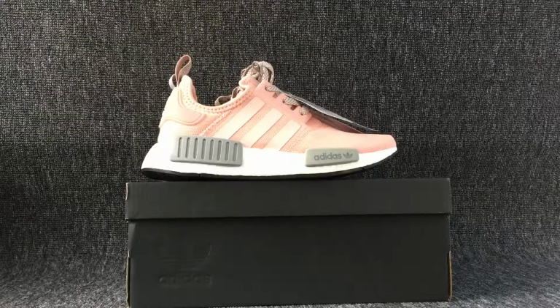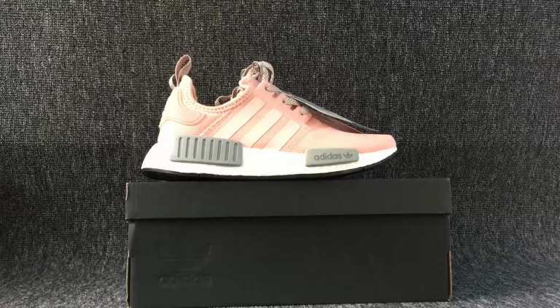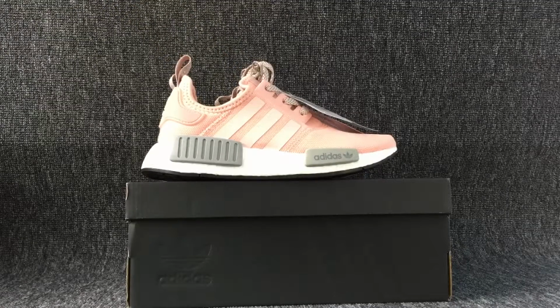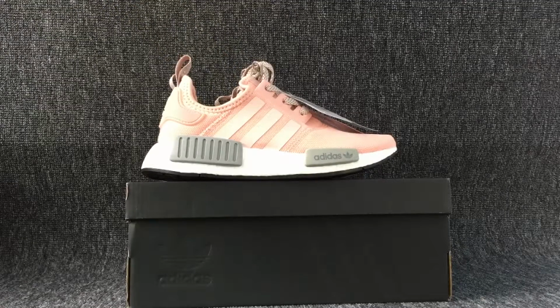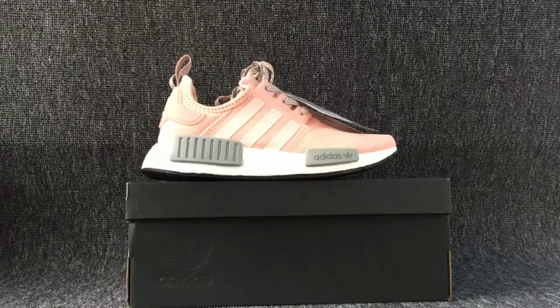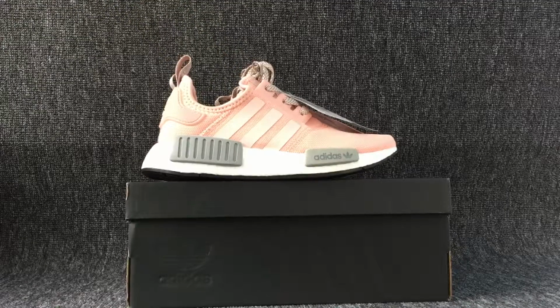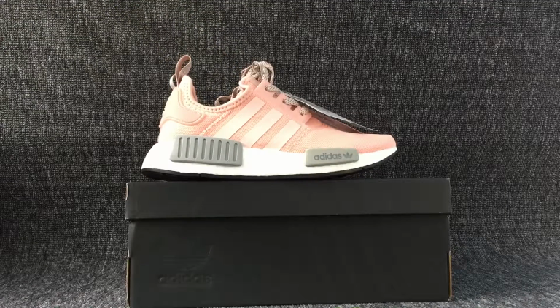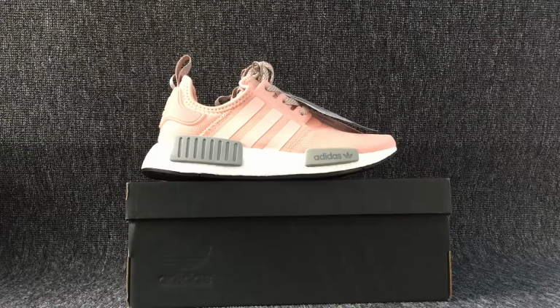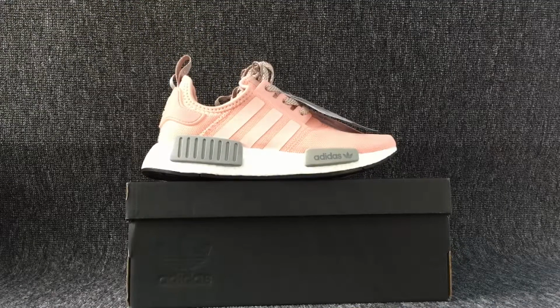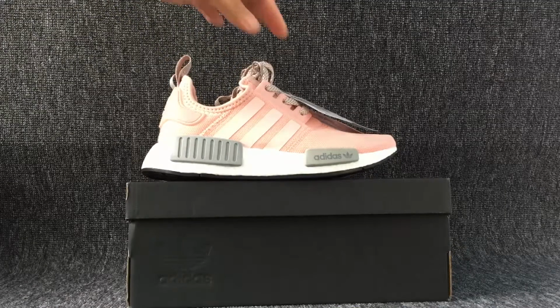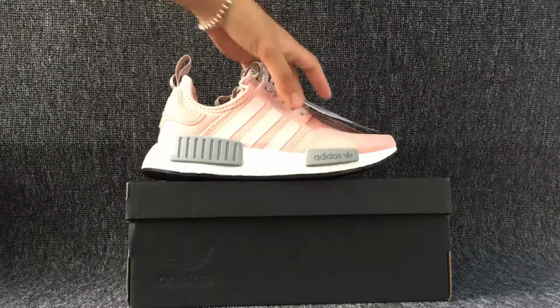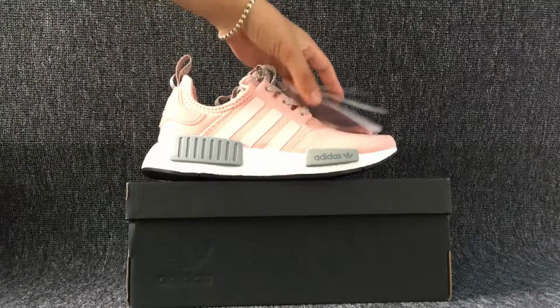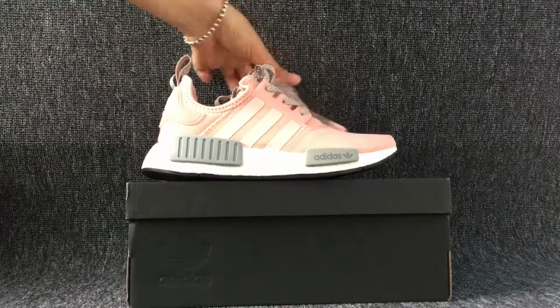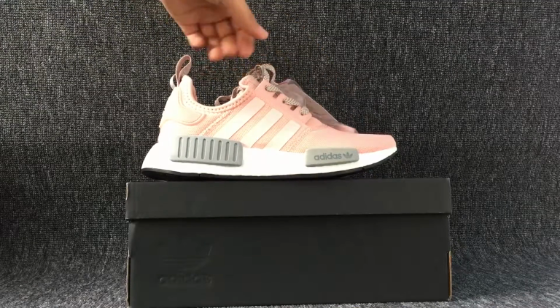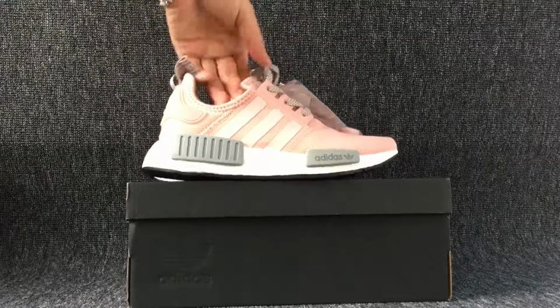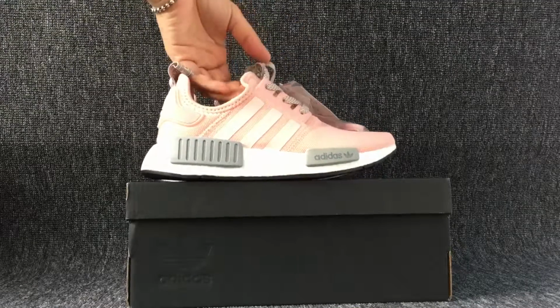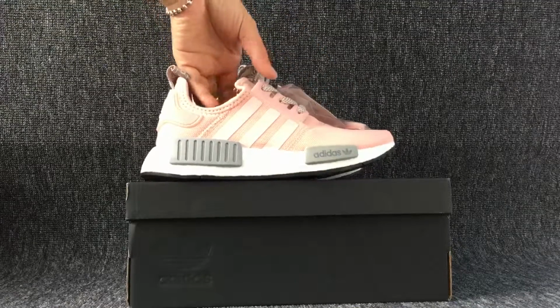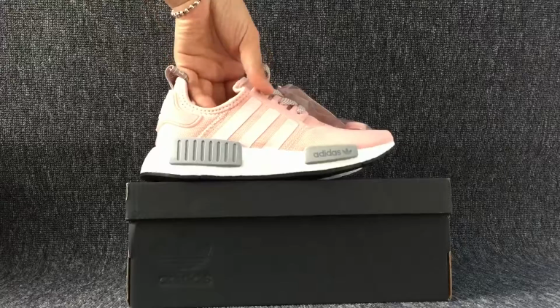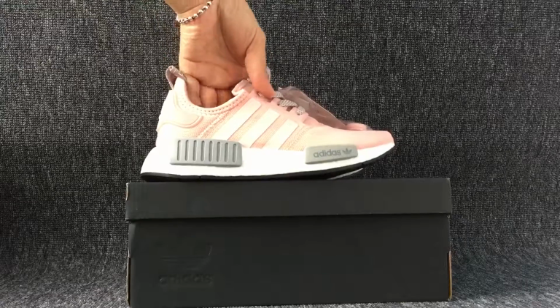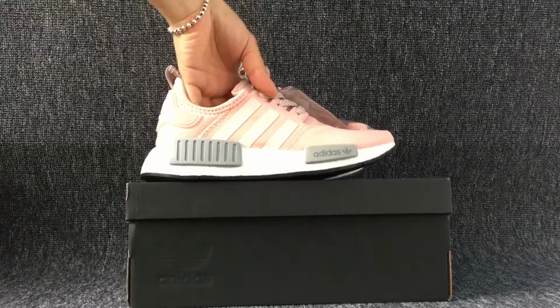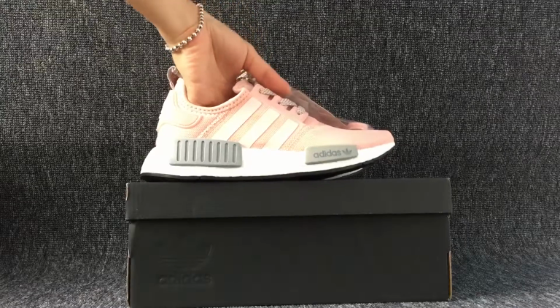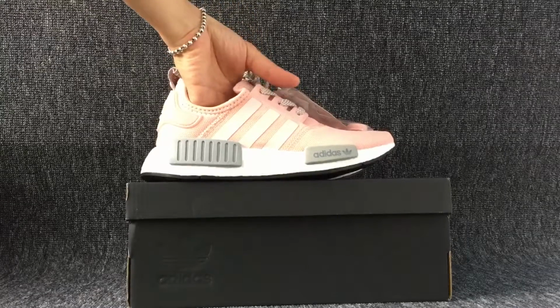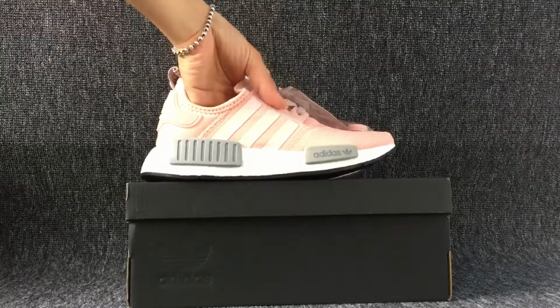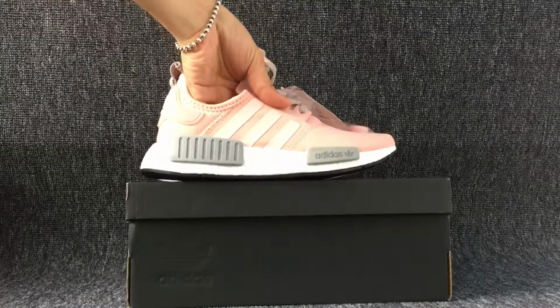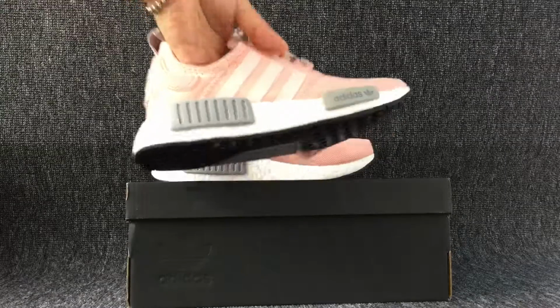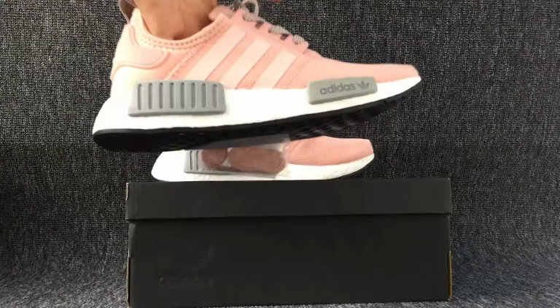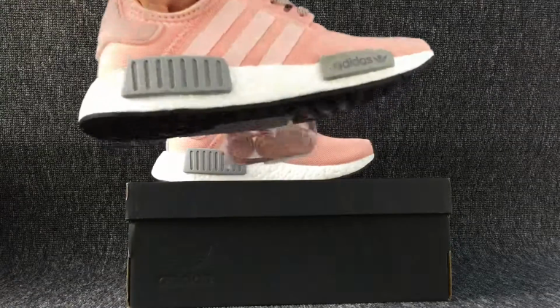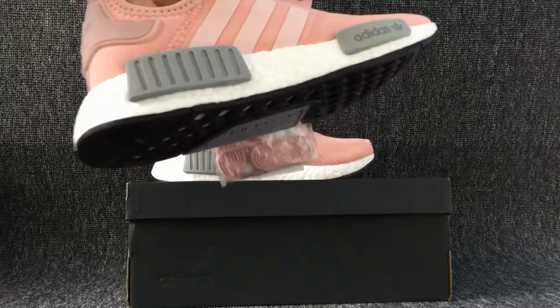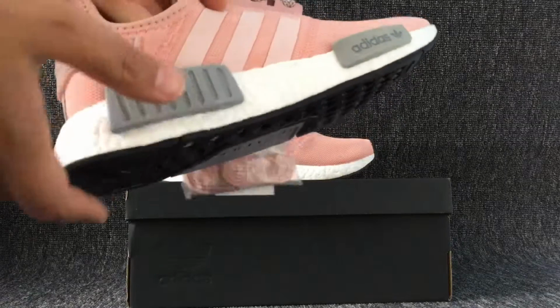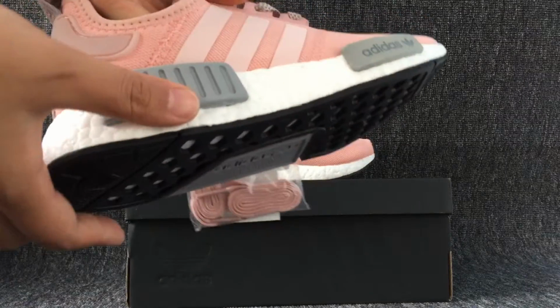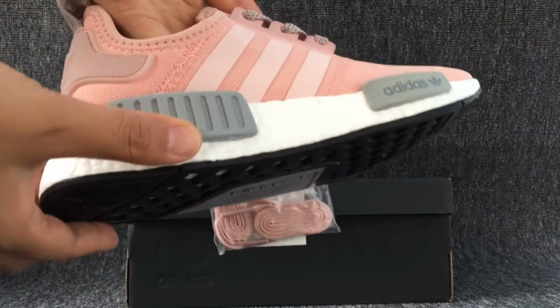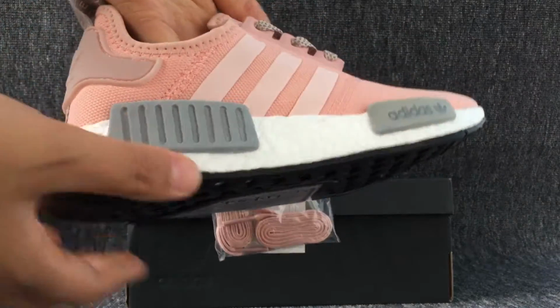Let me show you what to tell us about these shoes. We can see this side of the shoes.